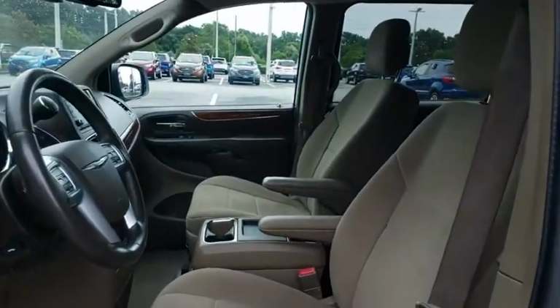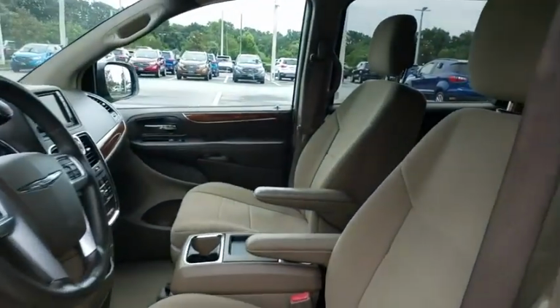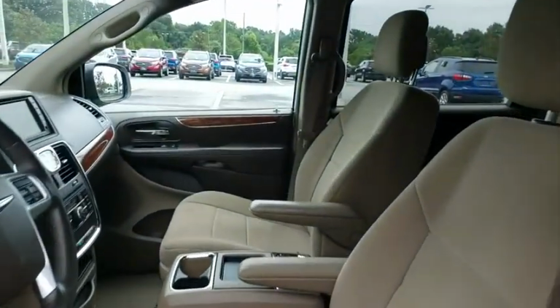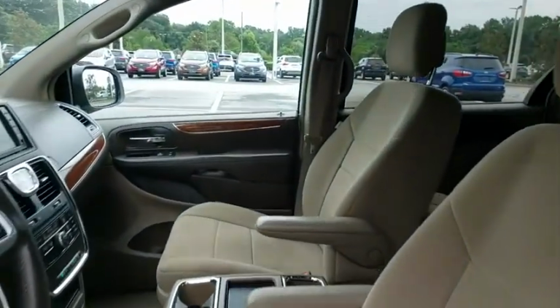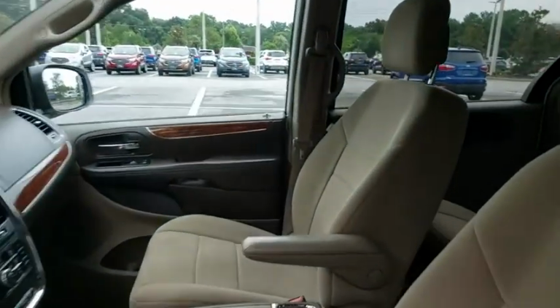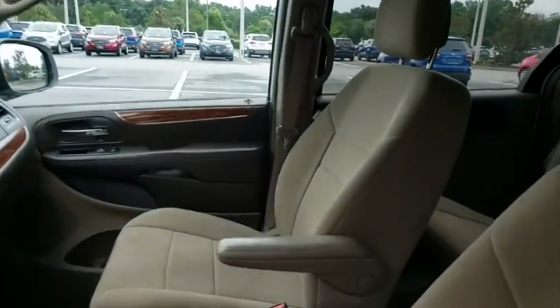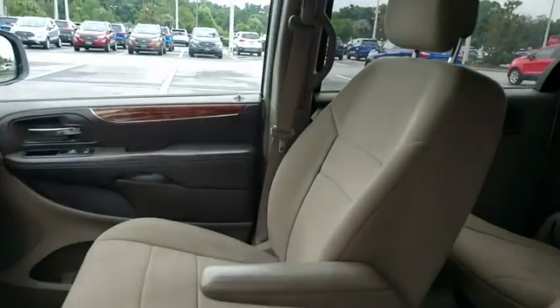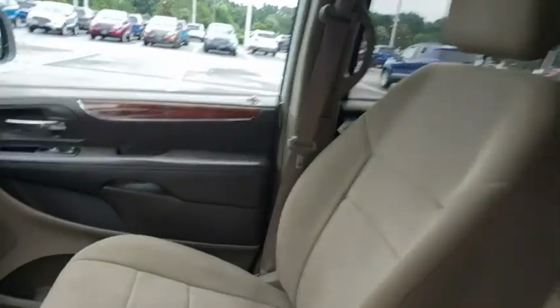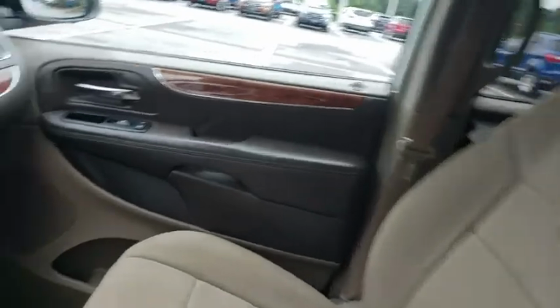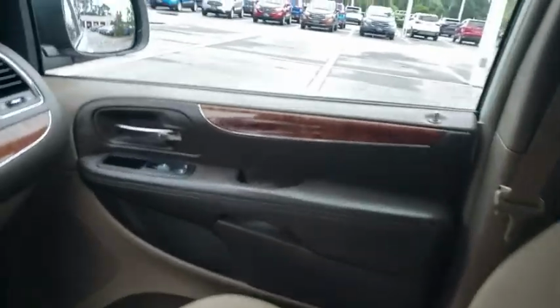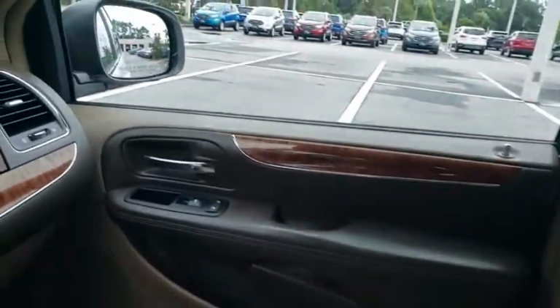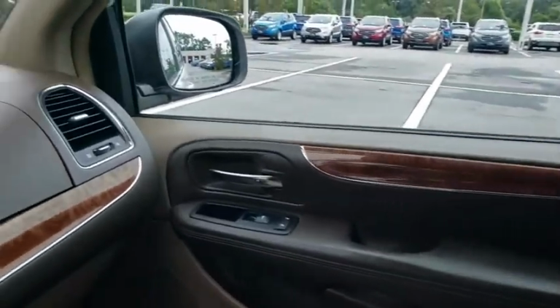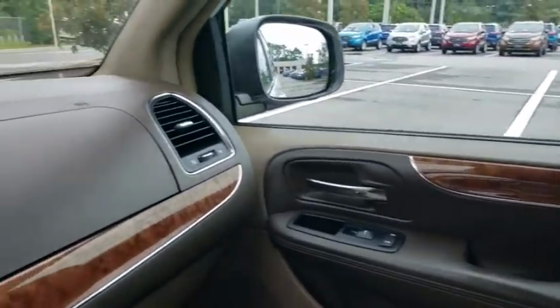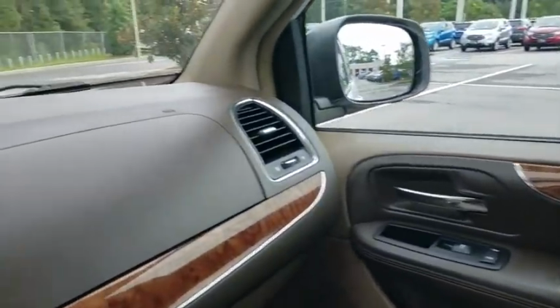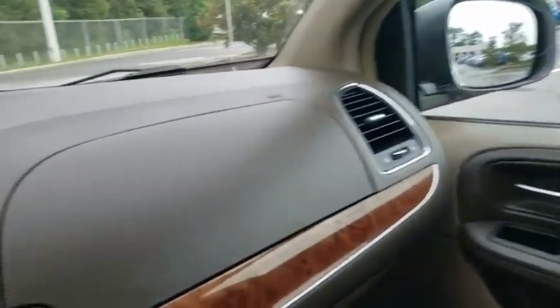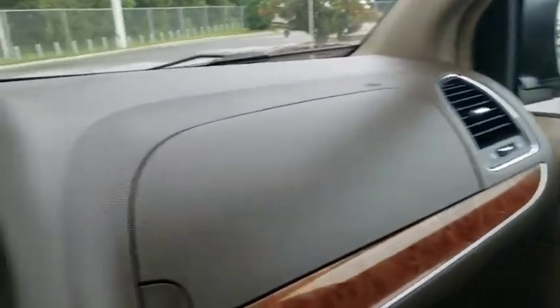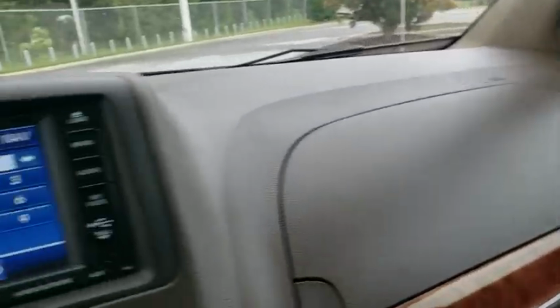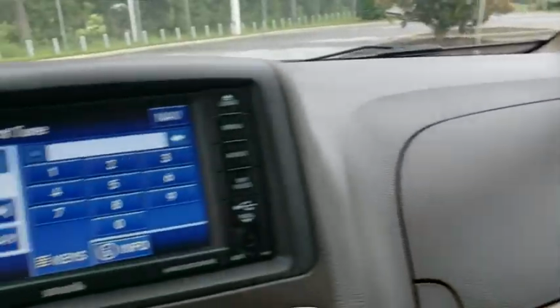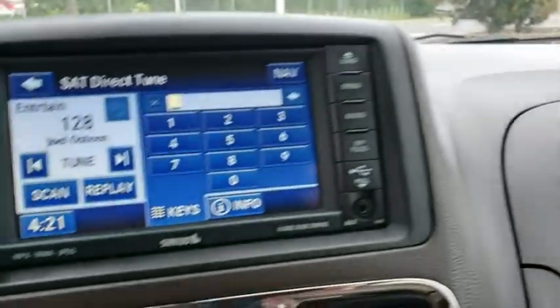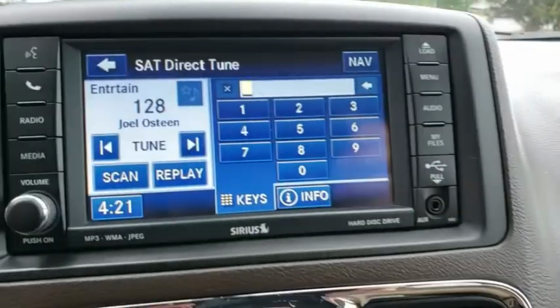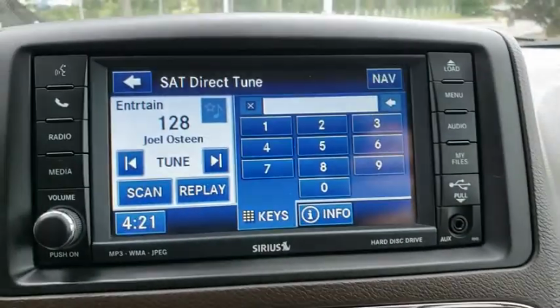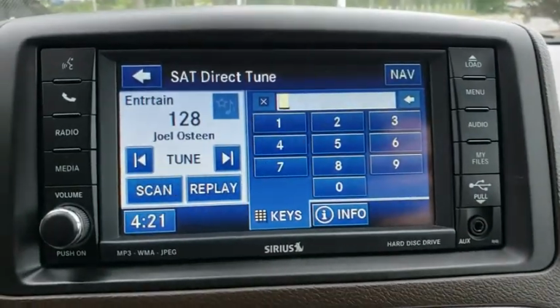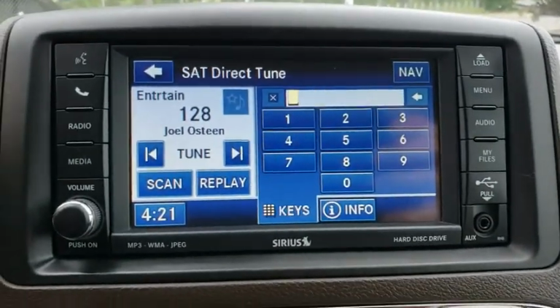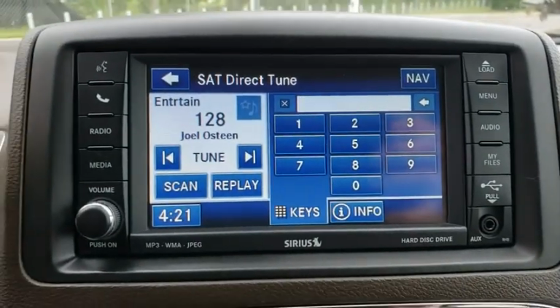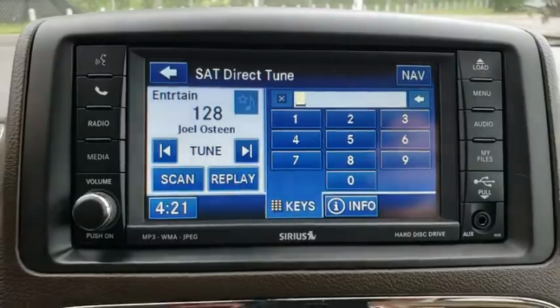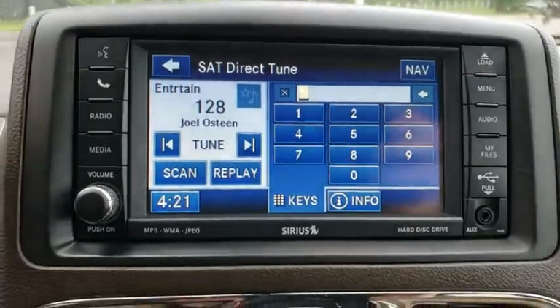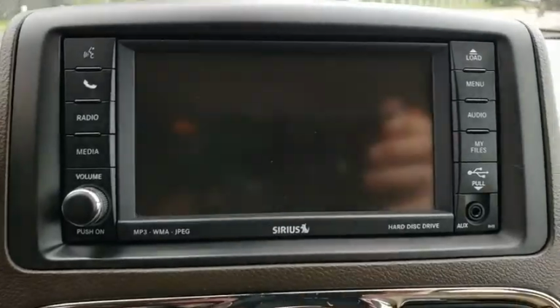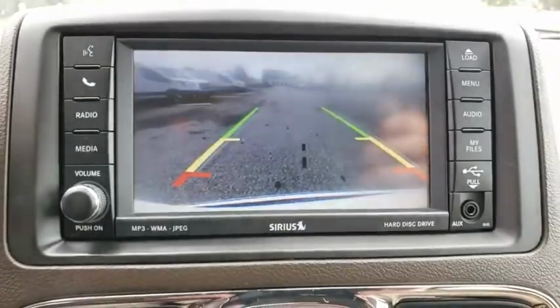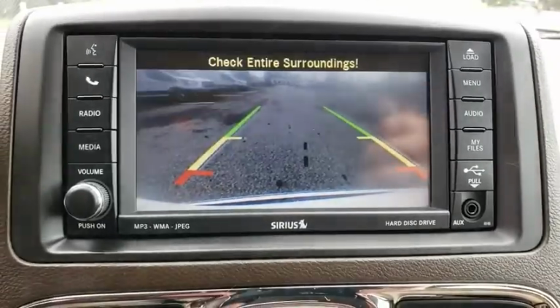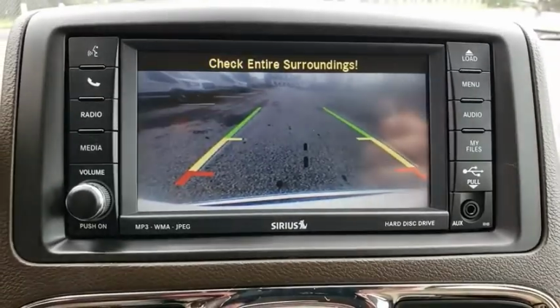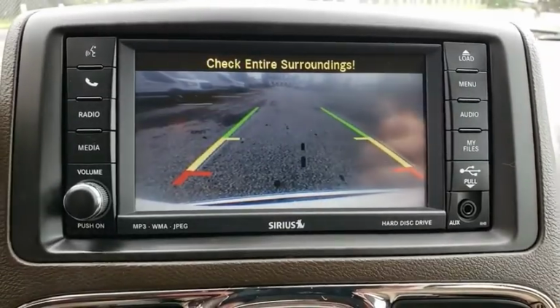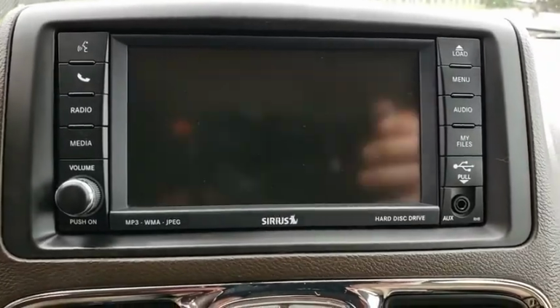Aluminum wheels, hard disk drive media storage, 6-speed automatic transmission, 4-wheel disc brakes, floor mats, climate control, universal garage door opener.